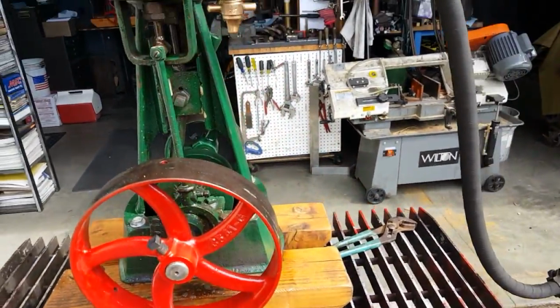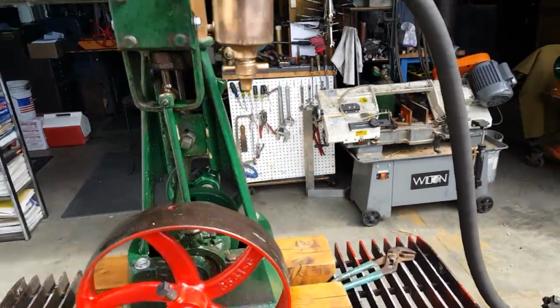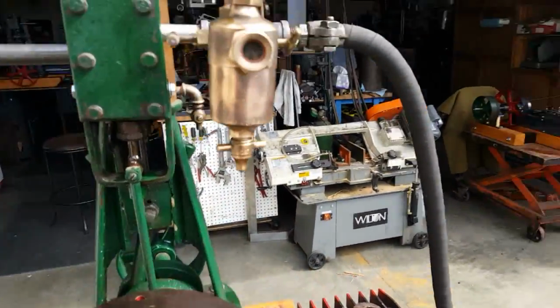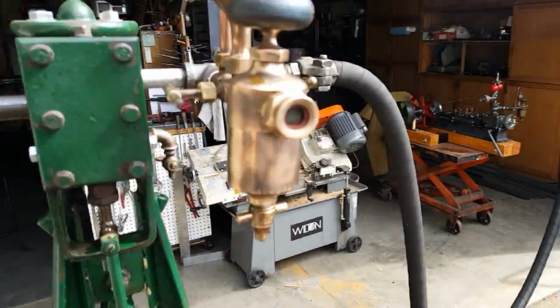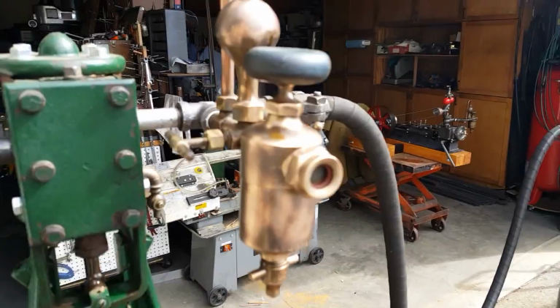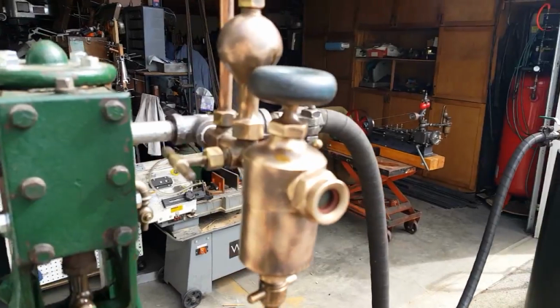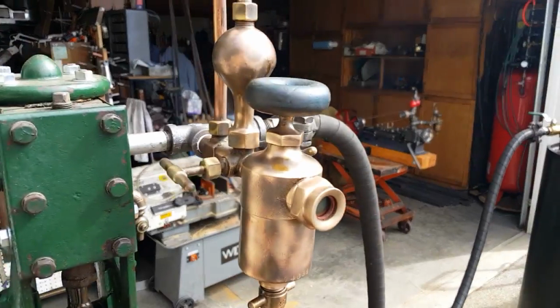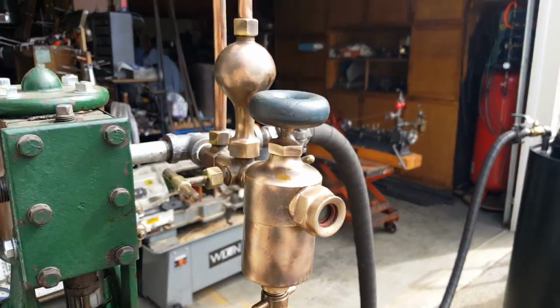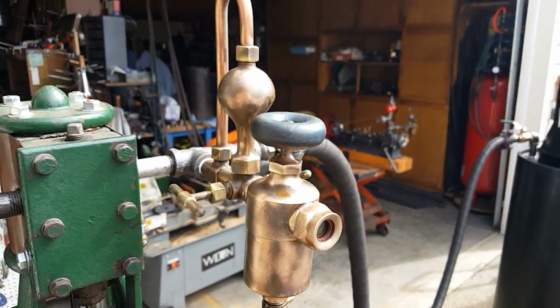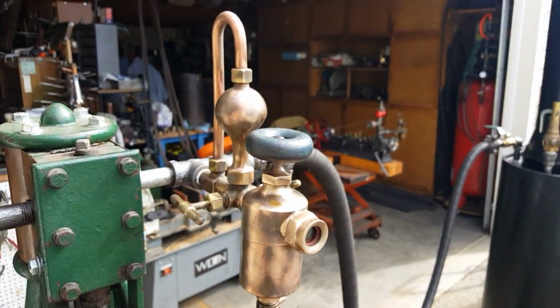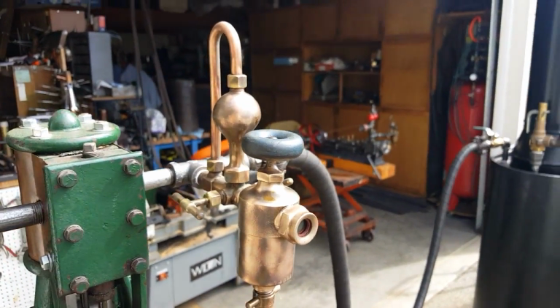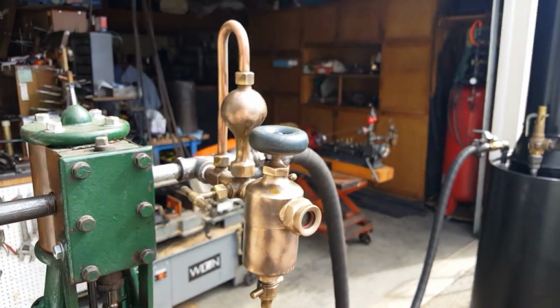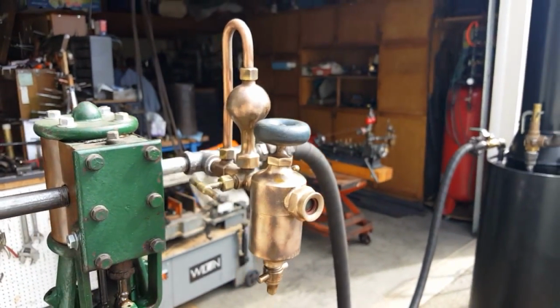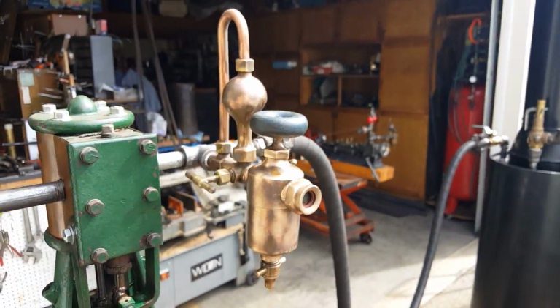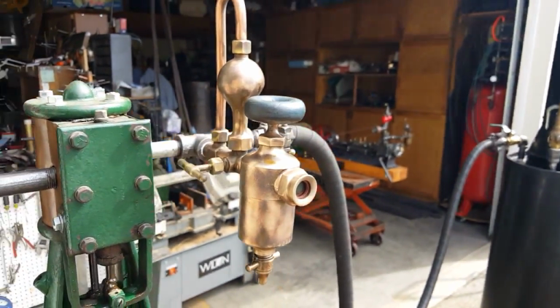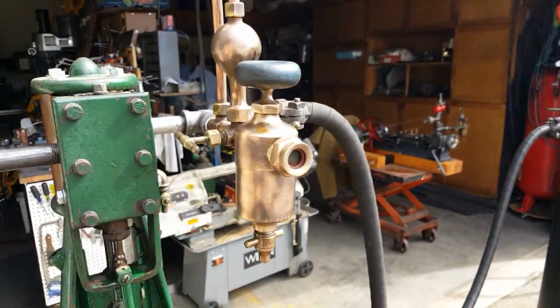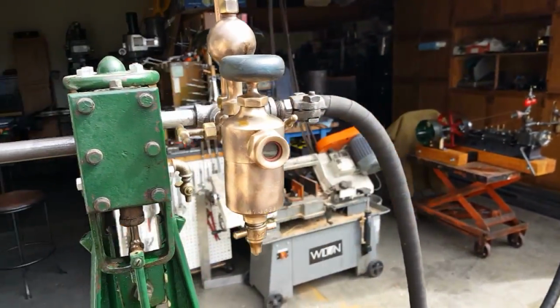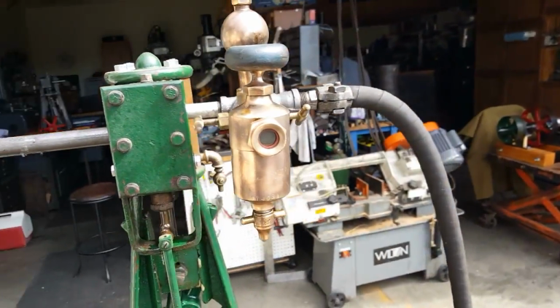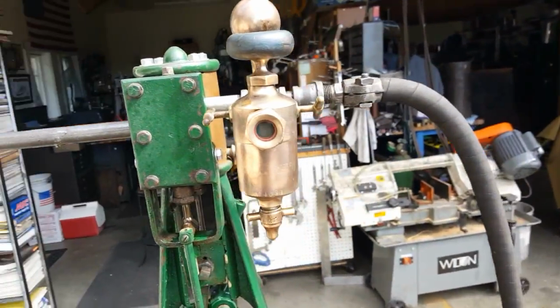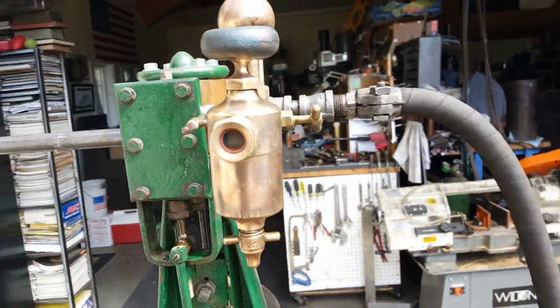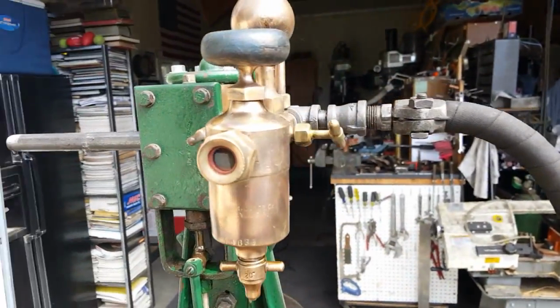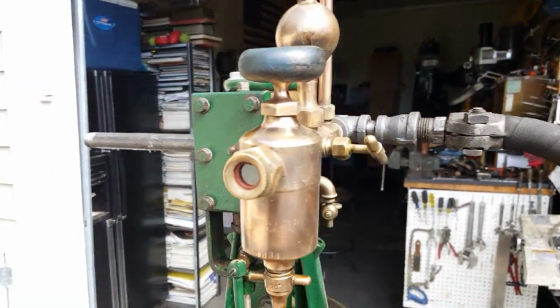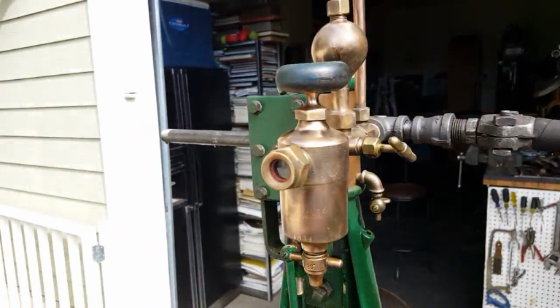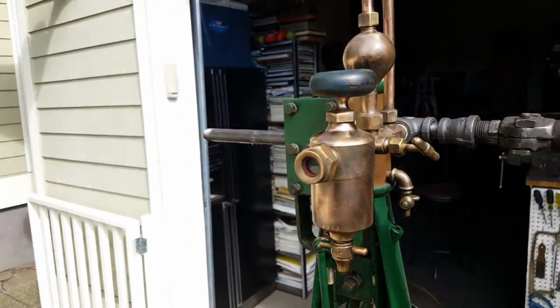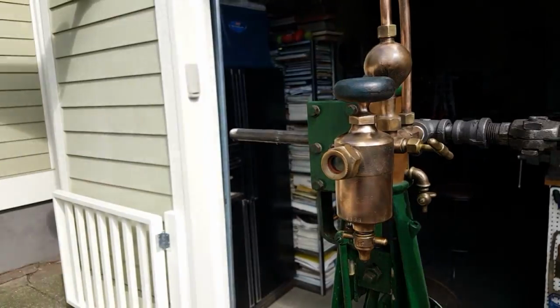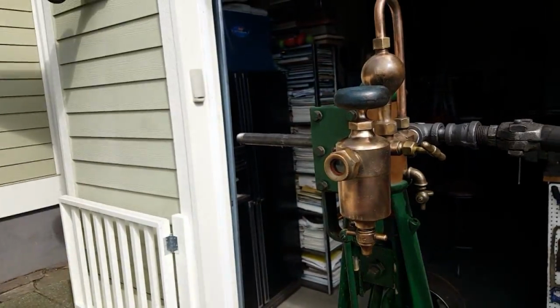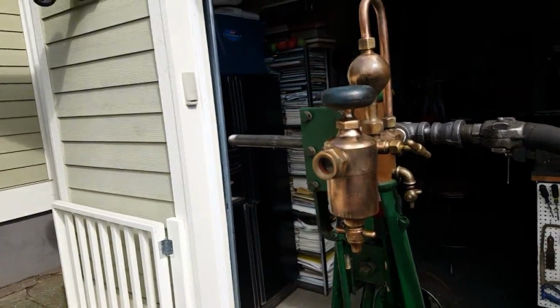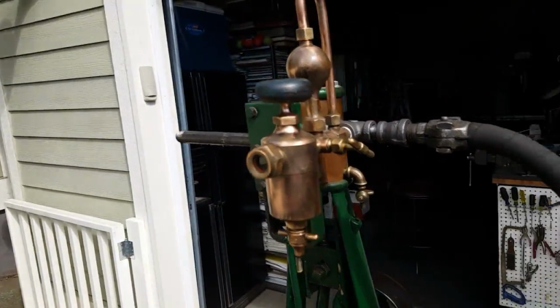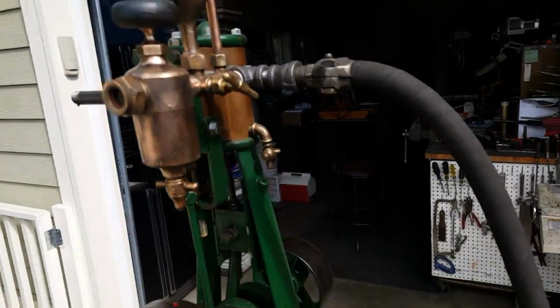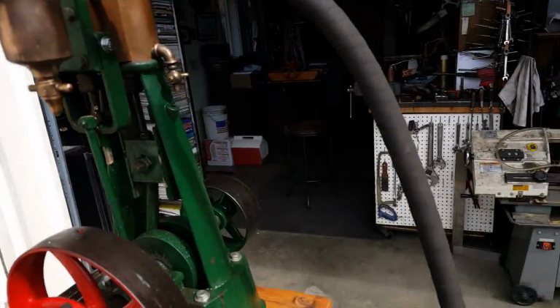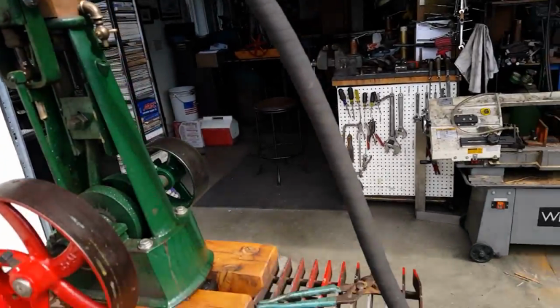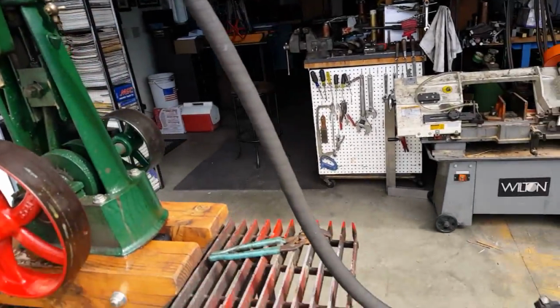It comes with a really nice swift oiler or lubricator. I will include the hose.